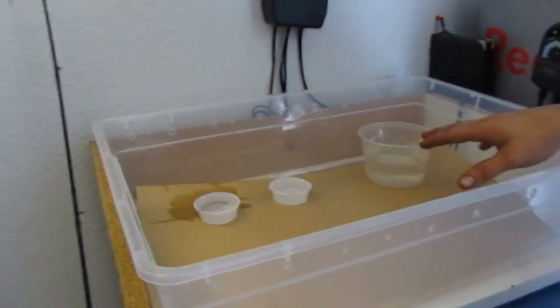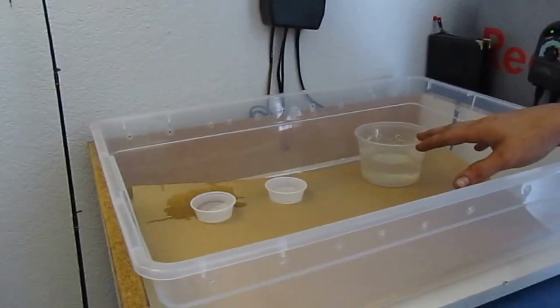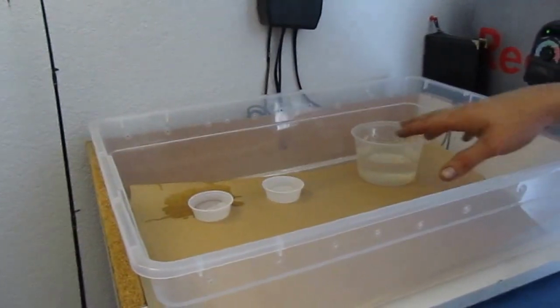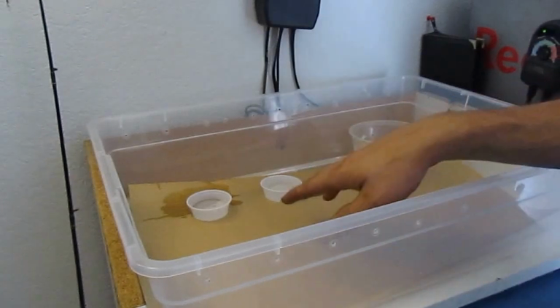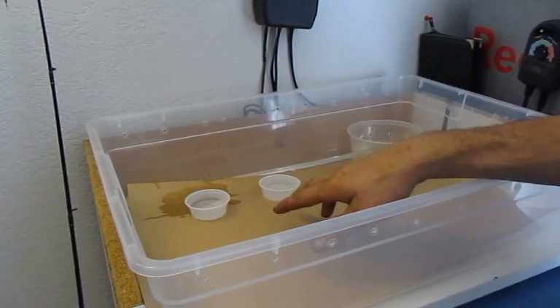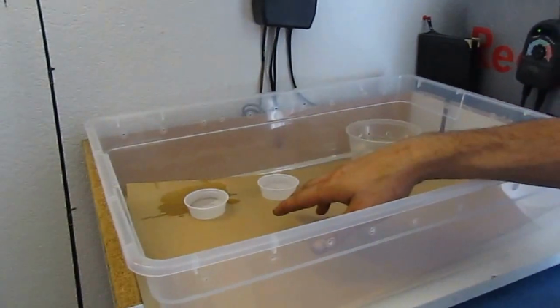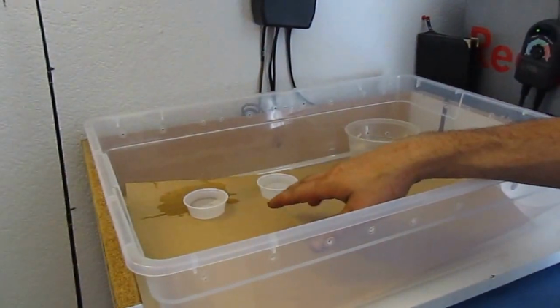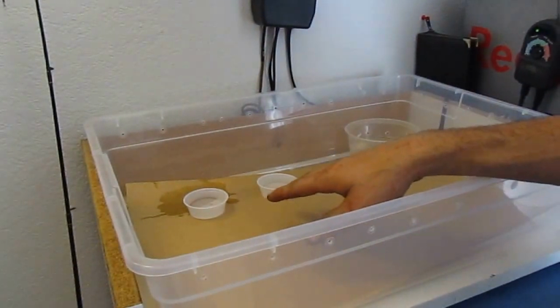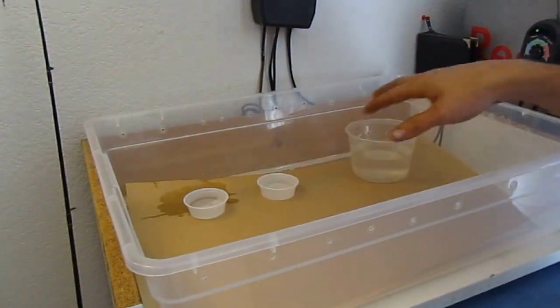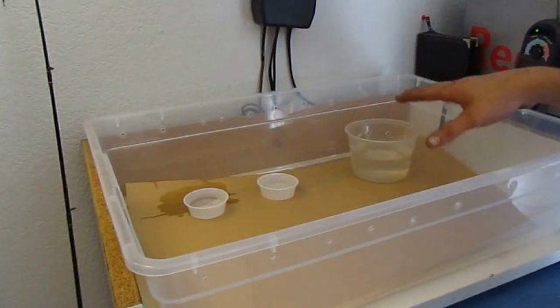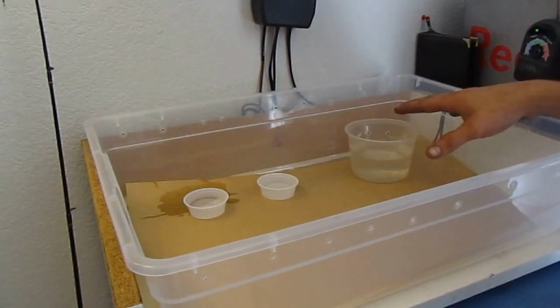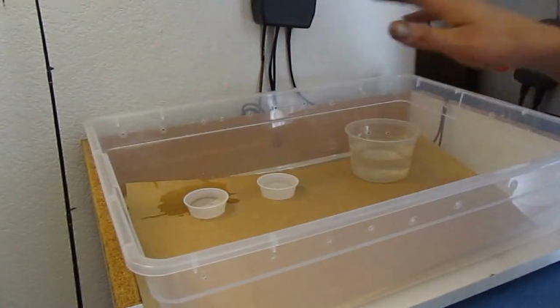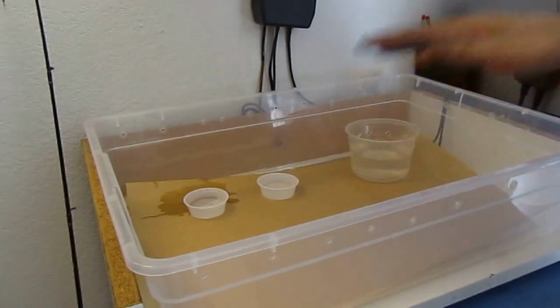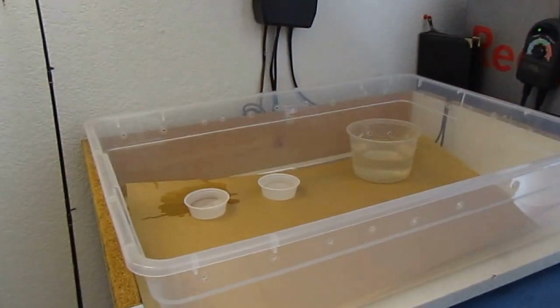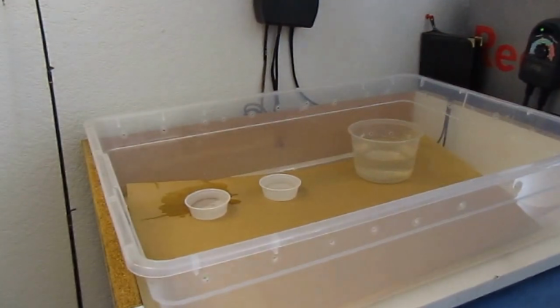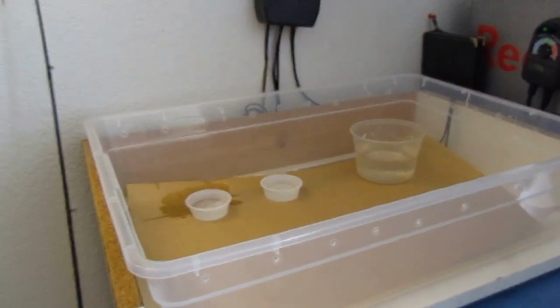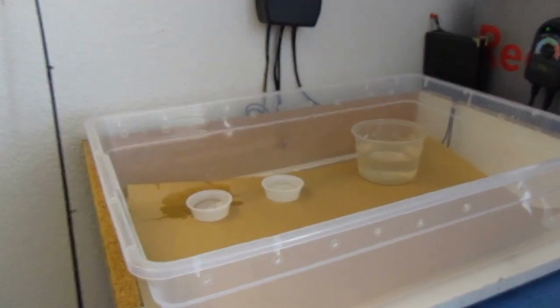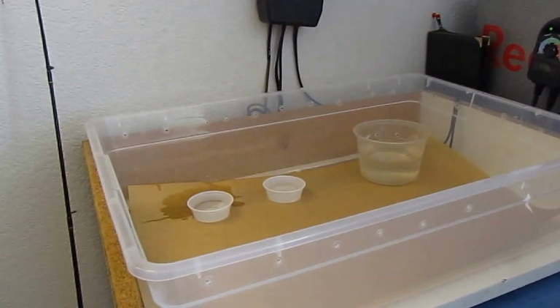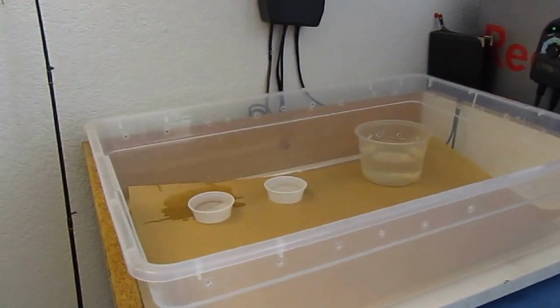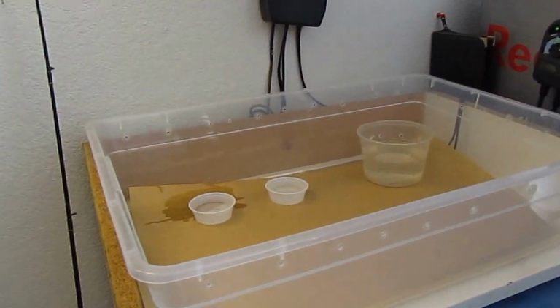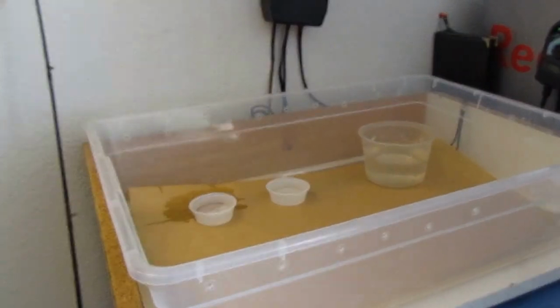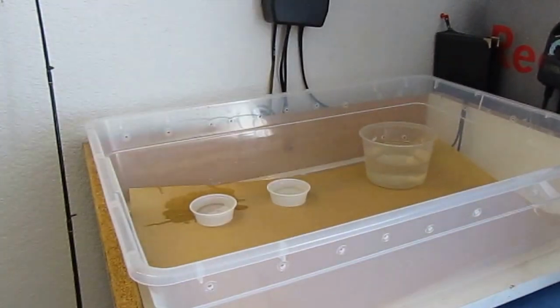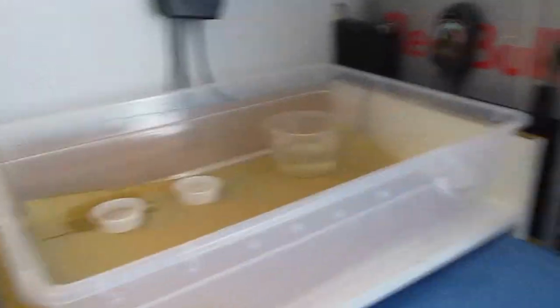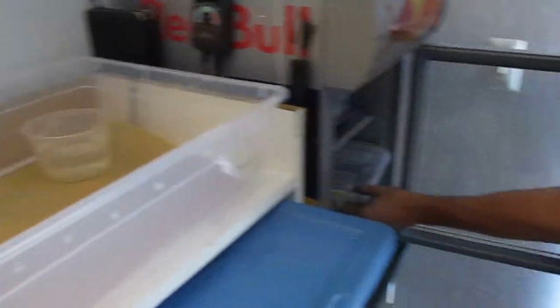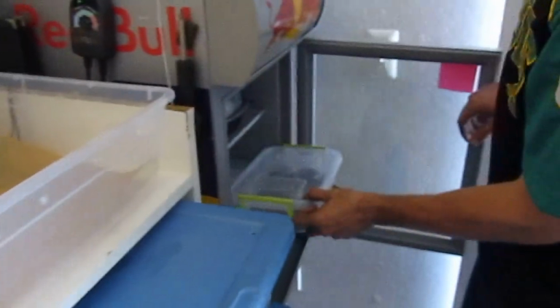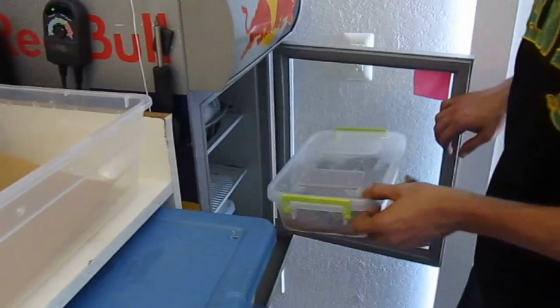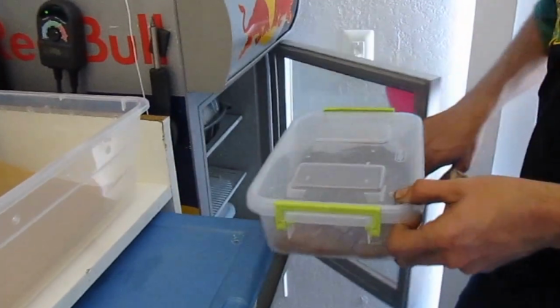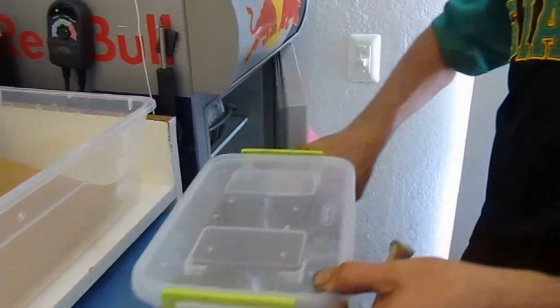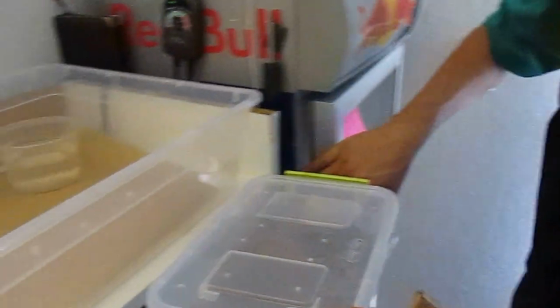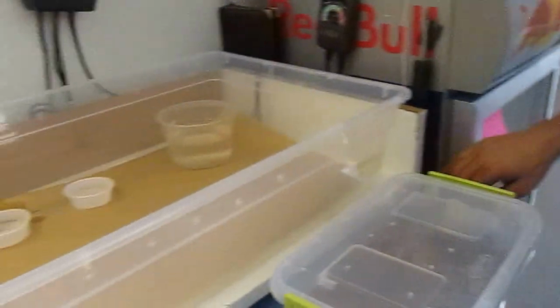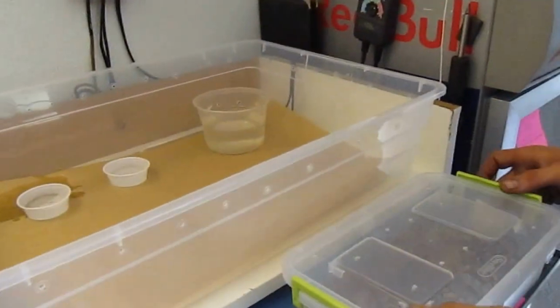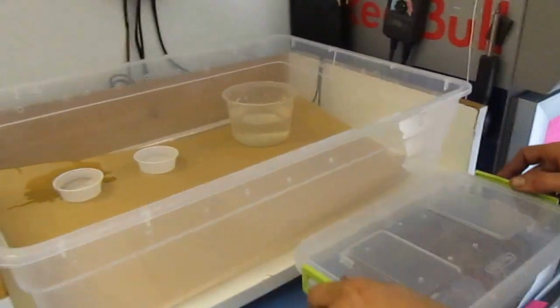Quick setup on this tub — same as the adults, it has paper. I've got a big water dish and two smaller ones, so that if they can't figure out how to use this one, they can figure out that one, or vice versa.